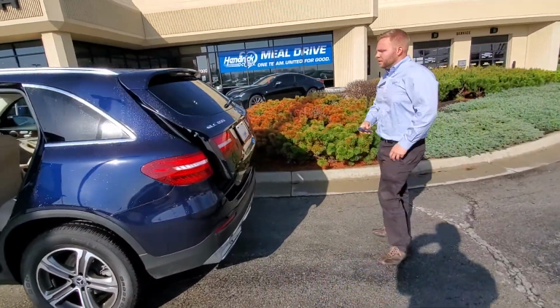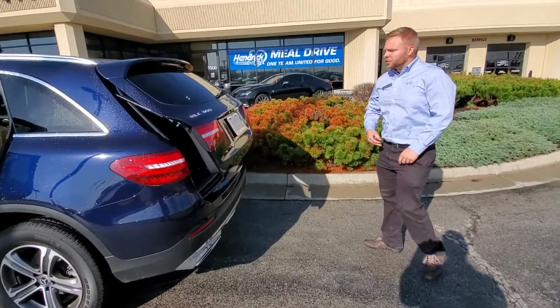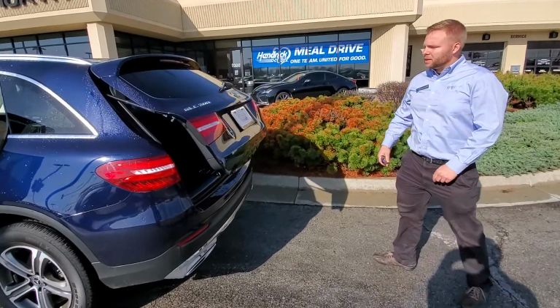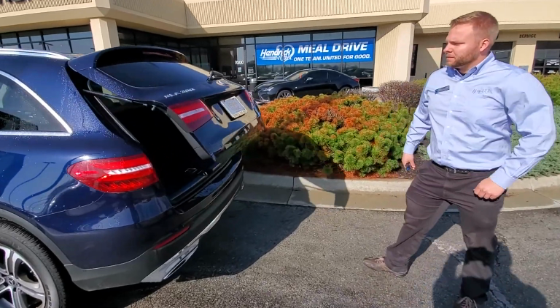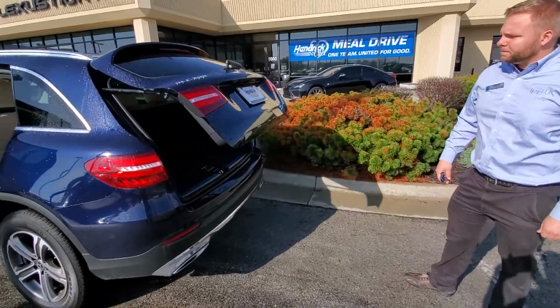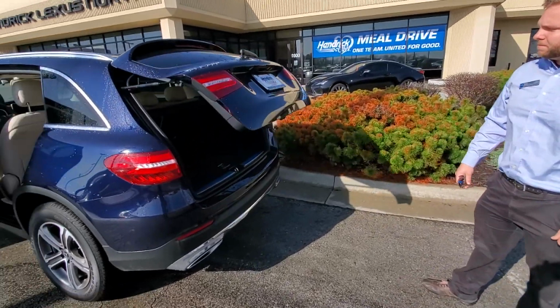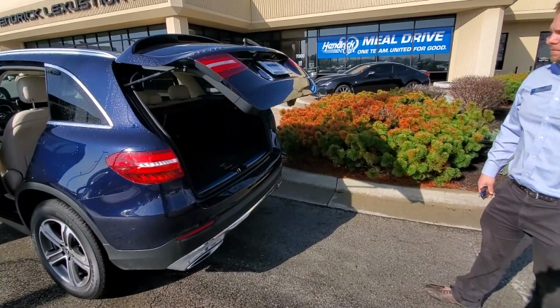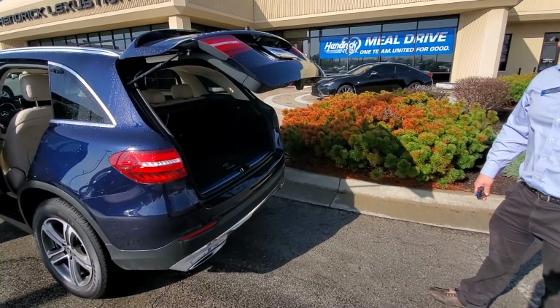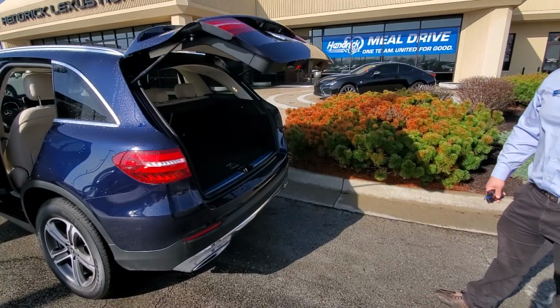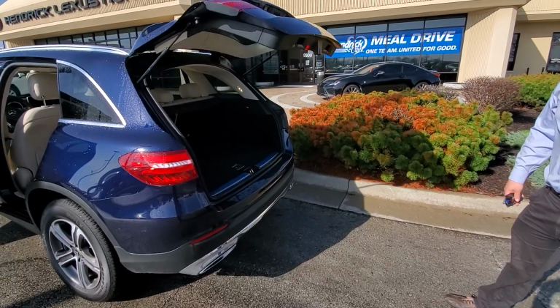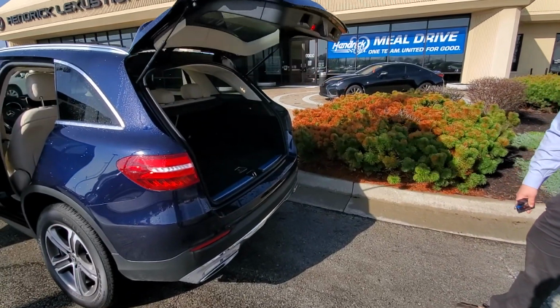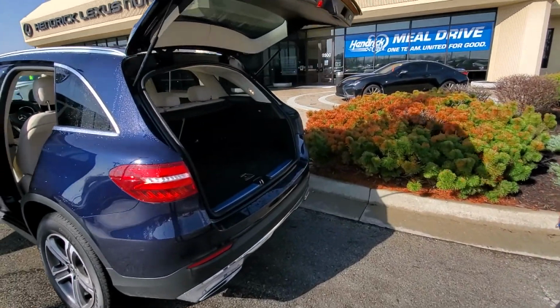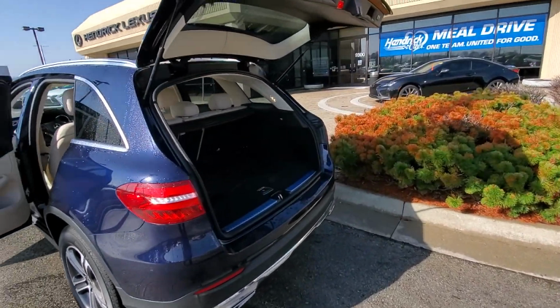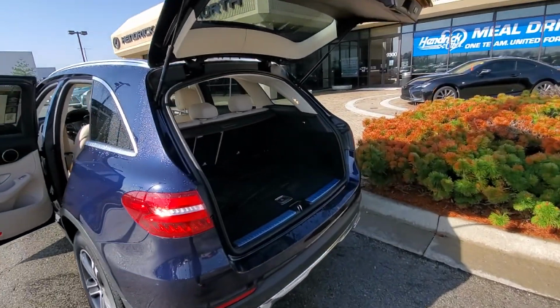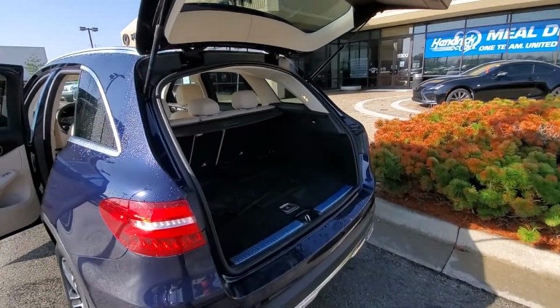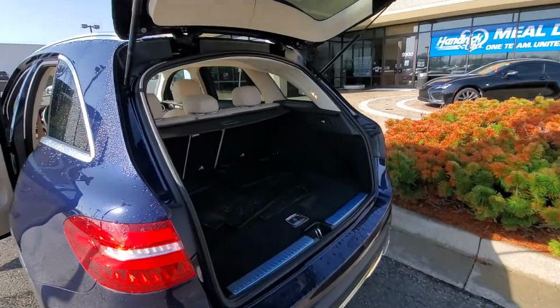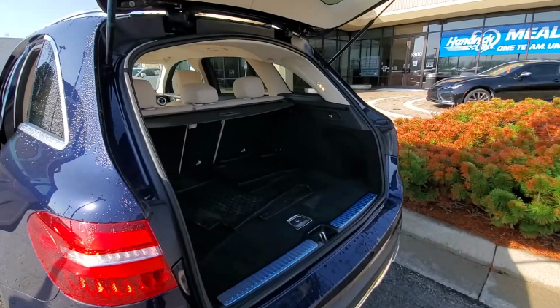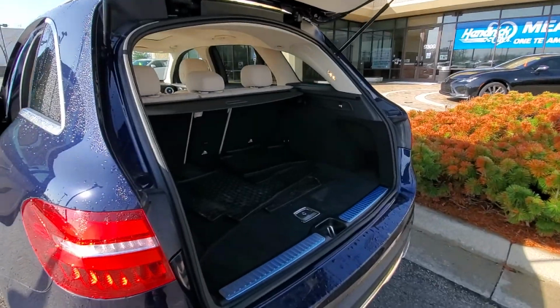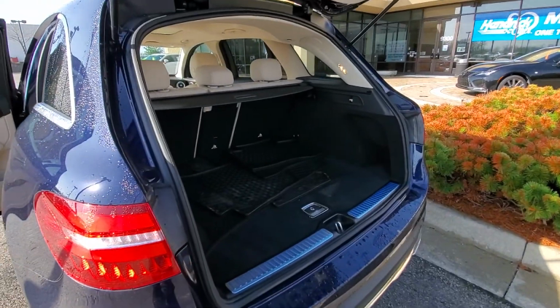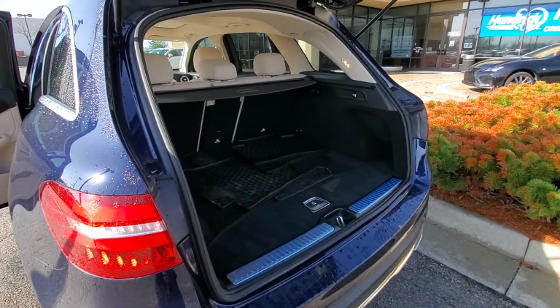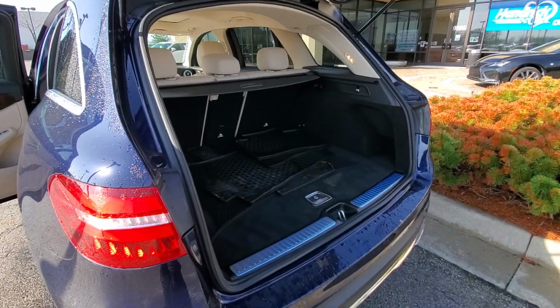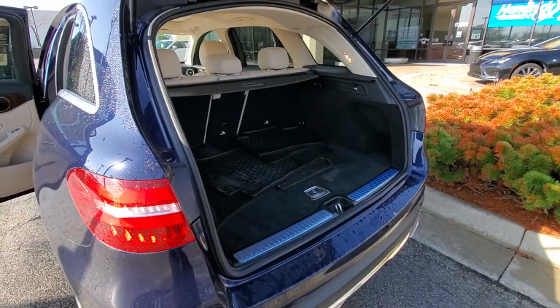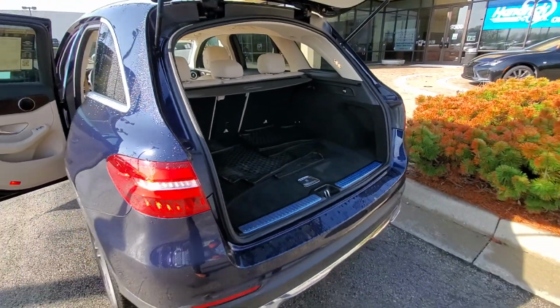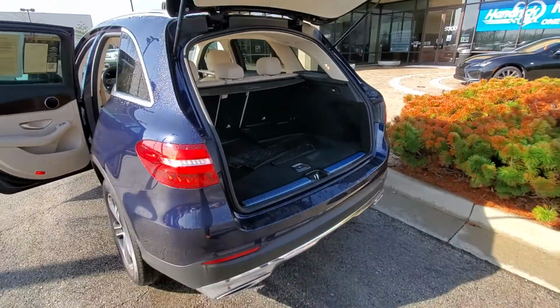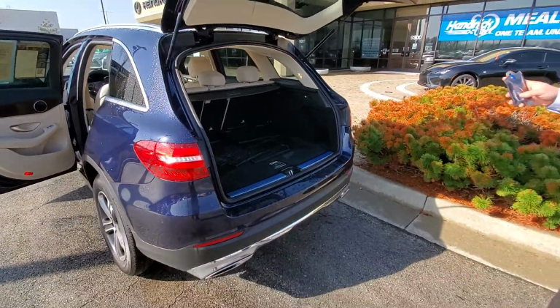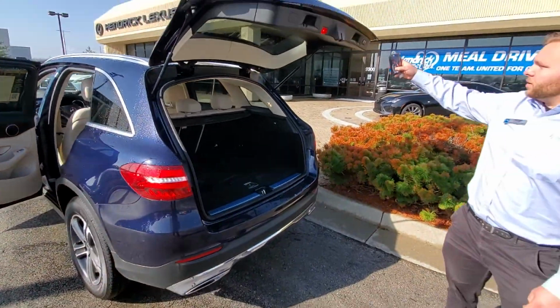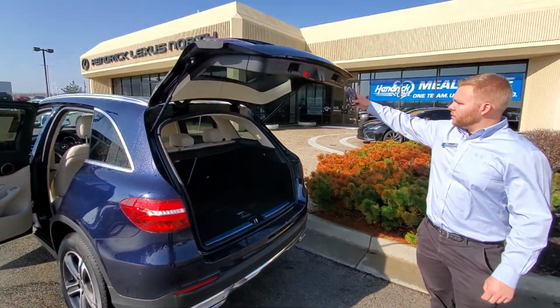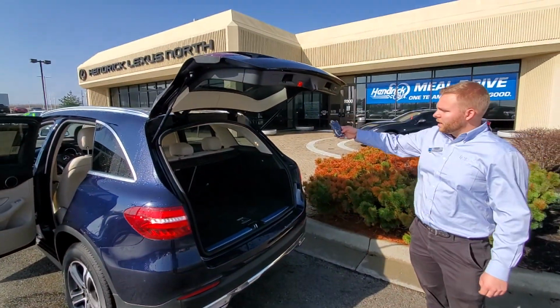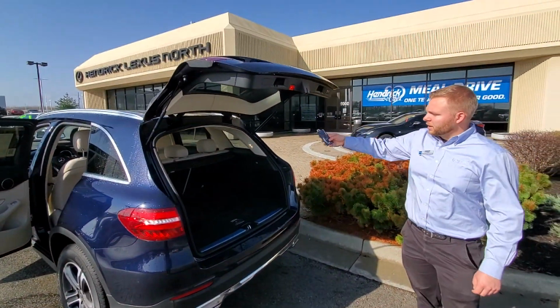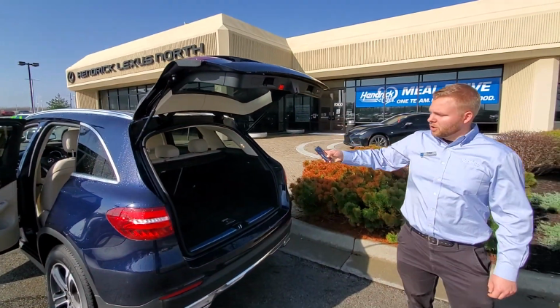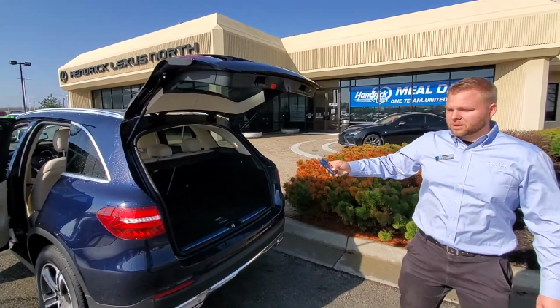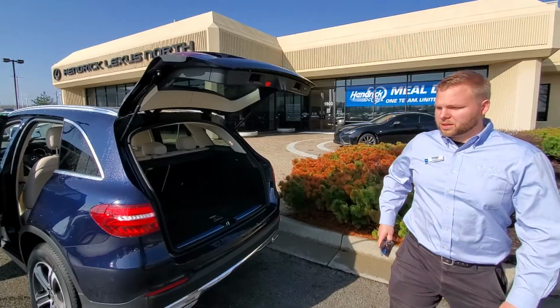I'd use the trunk space here. You've got a button on the door and on the key to open and close that.